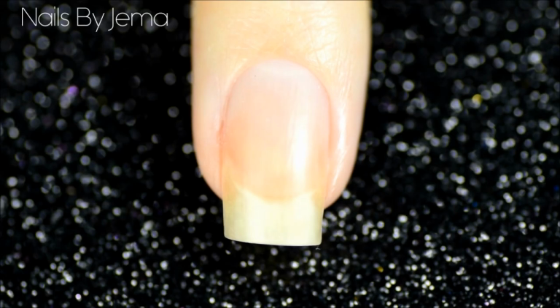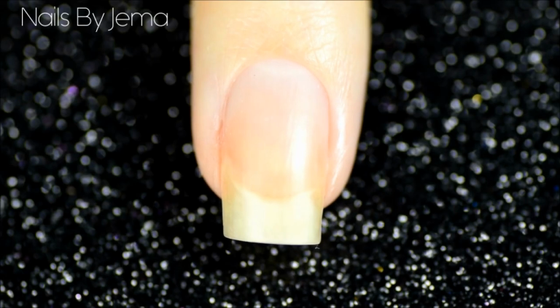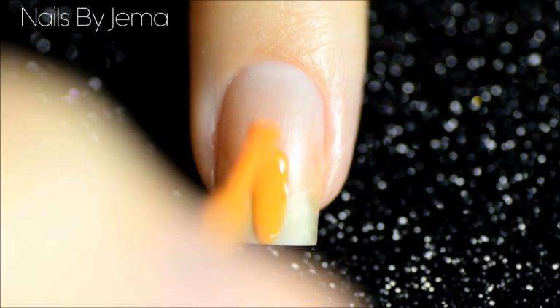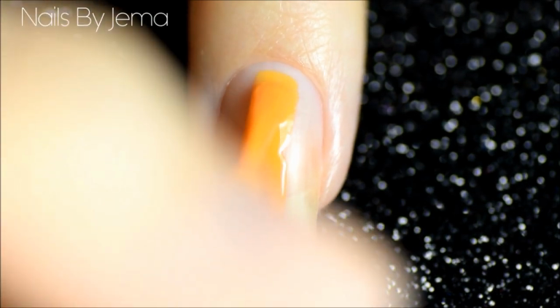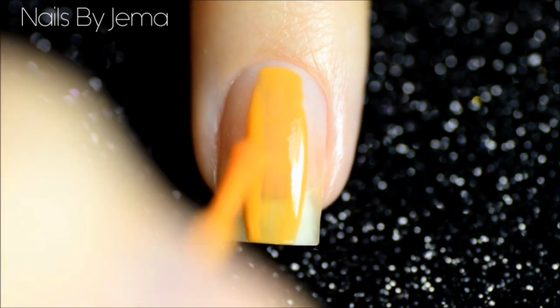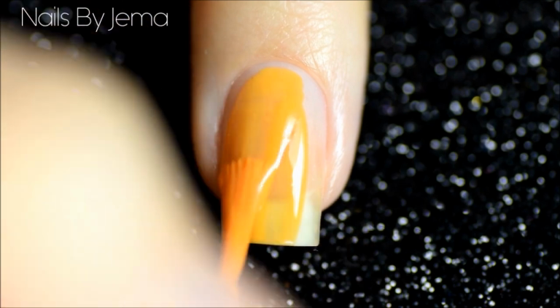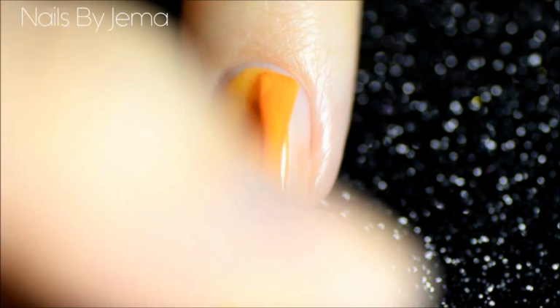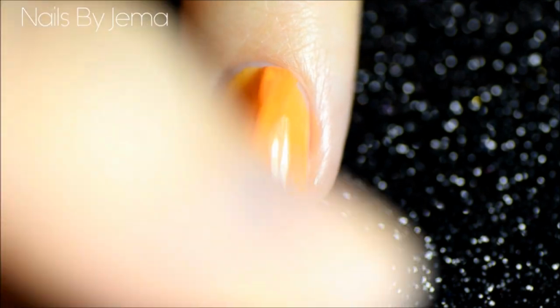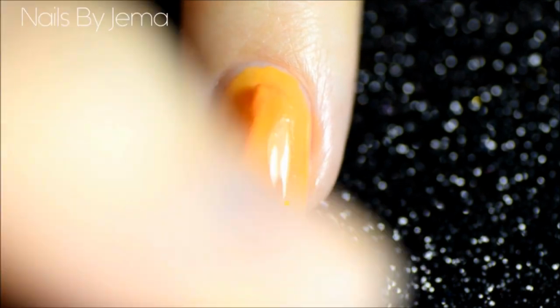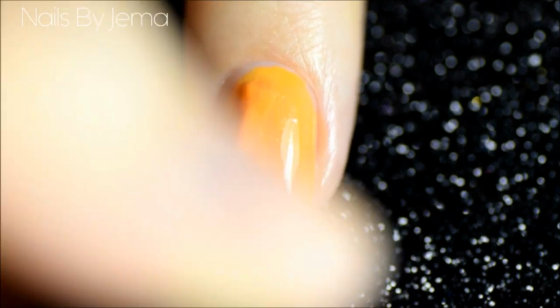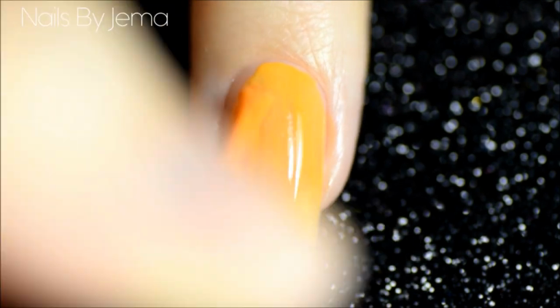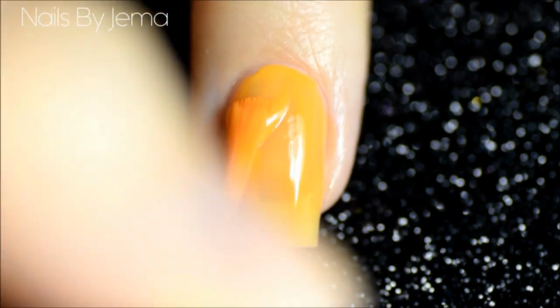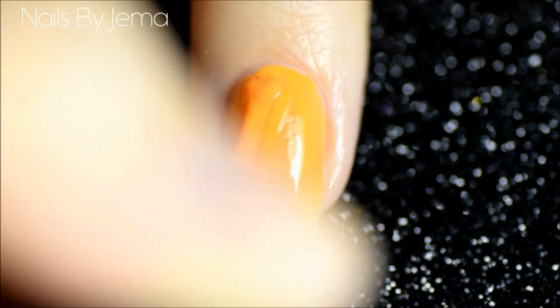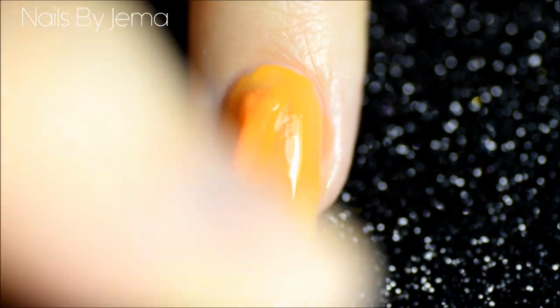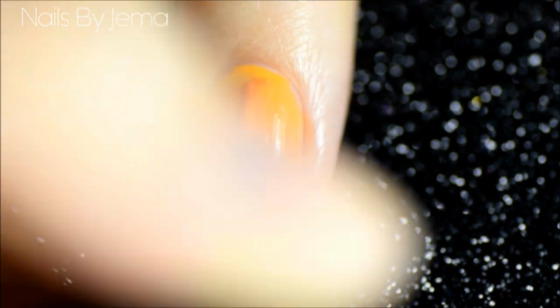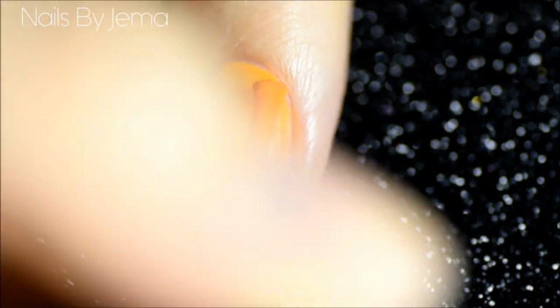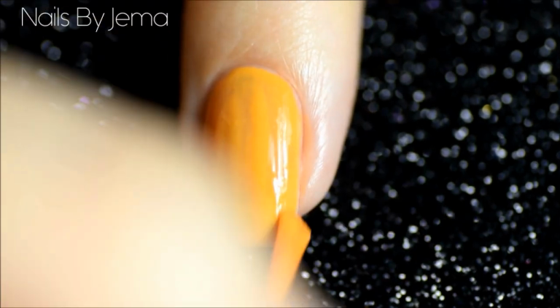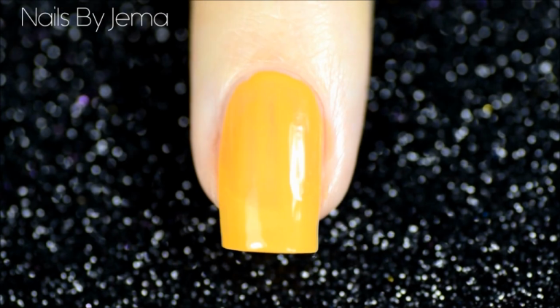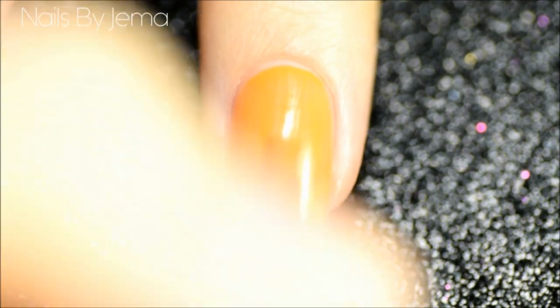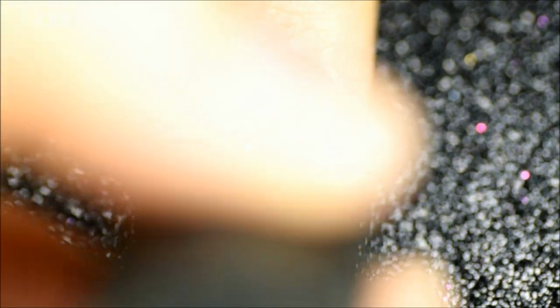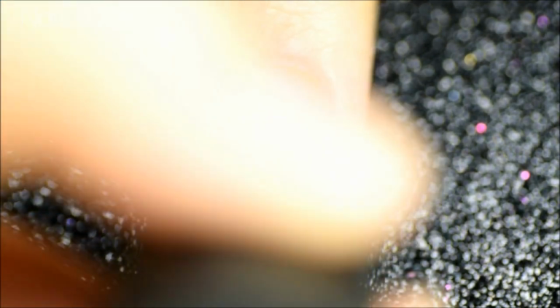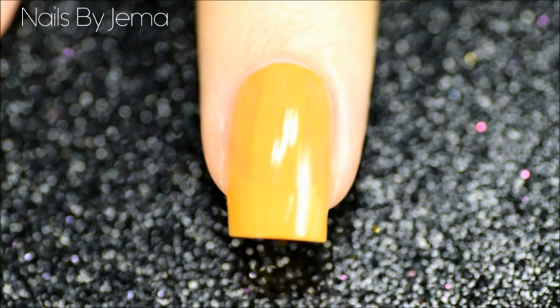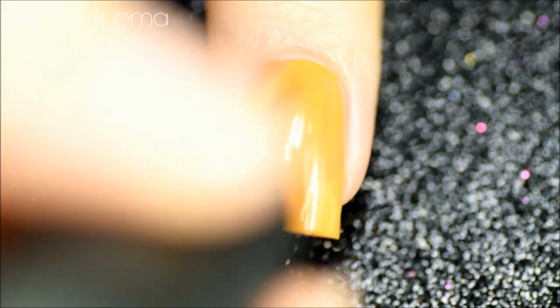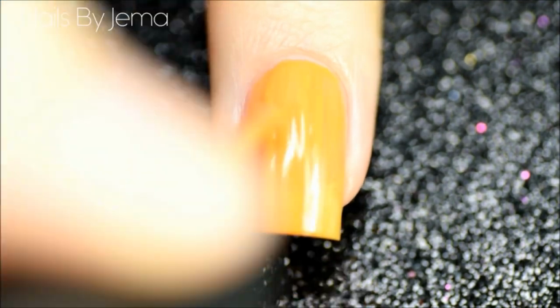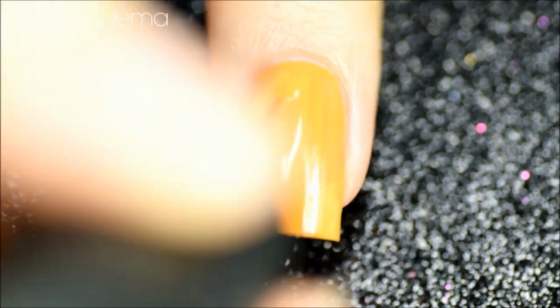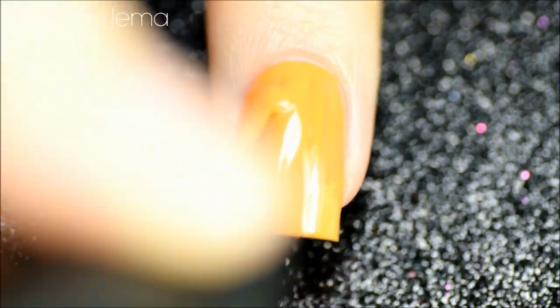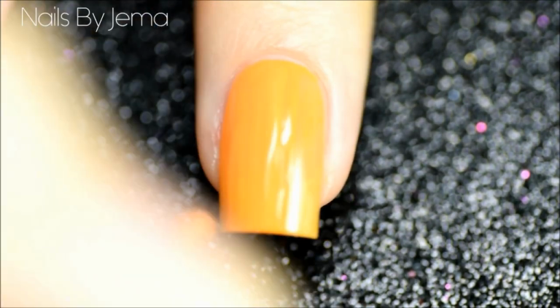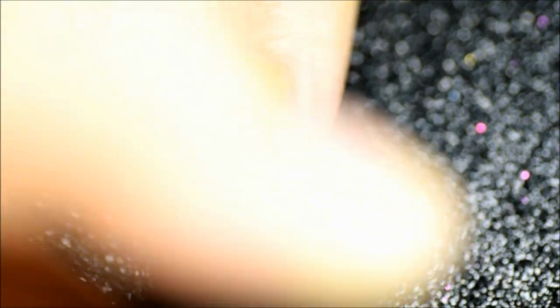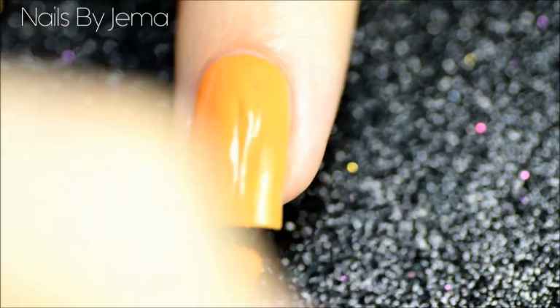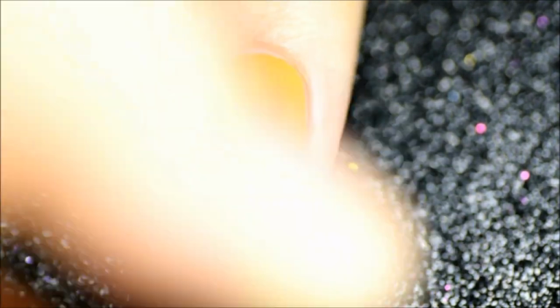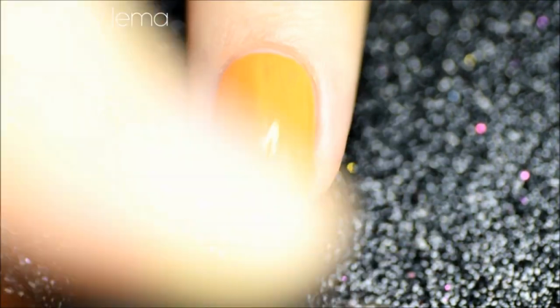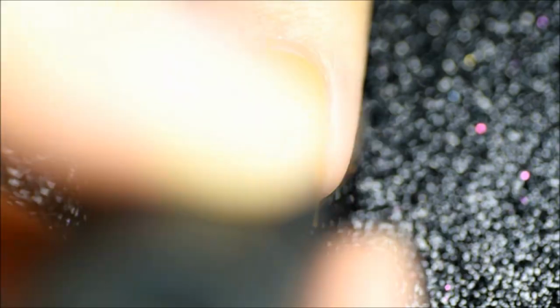Start with a bare clean nail and paint on an orange base. Apply as many coats as you need until the base colour is opaque, which means that it's no longer see through. I'm using LA Girl Disco Brights polish in the shade Retro and I only needed to use two coats.